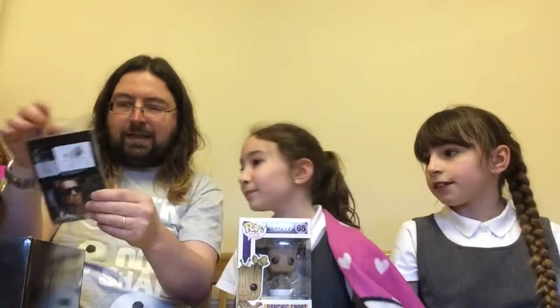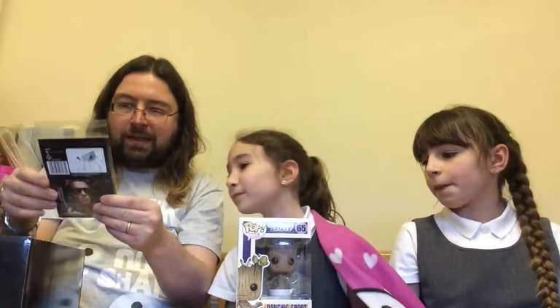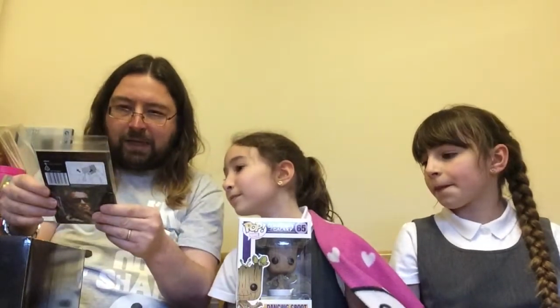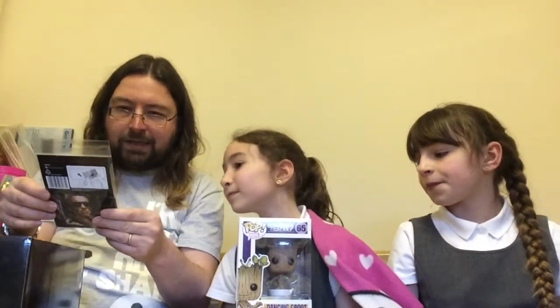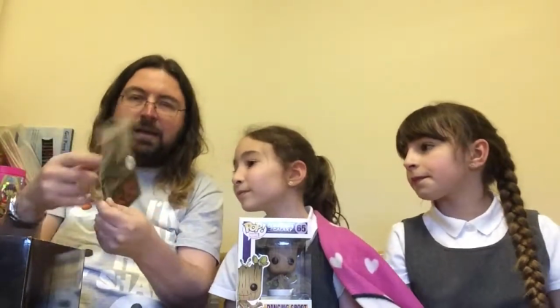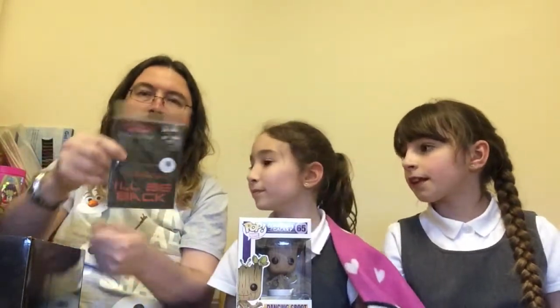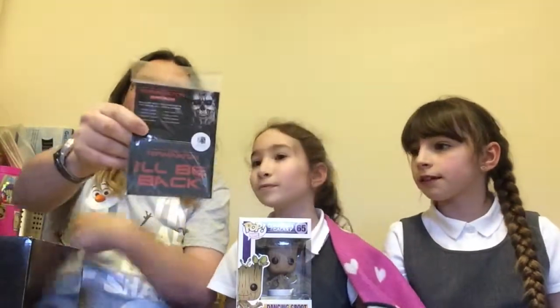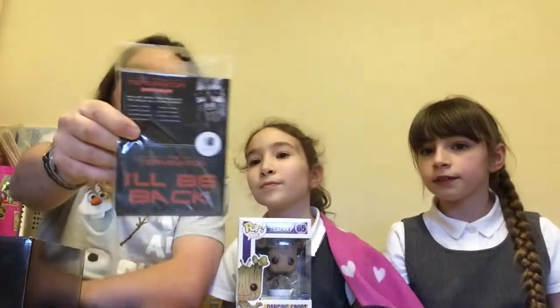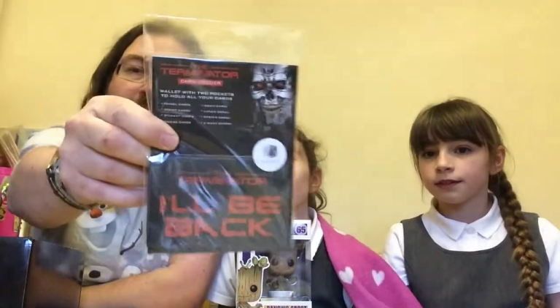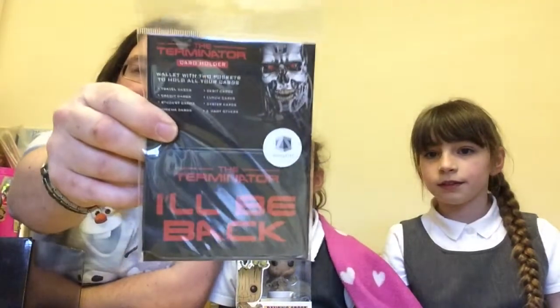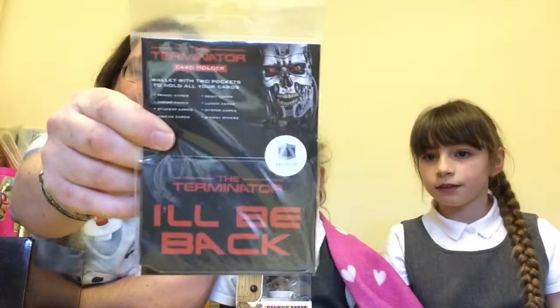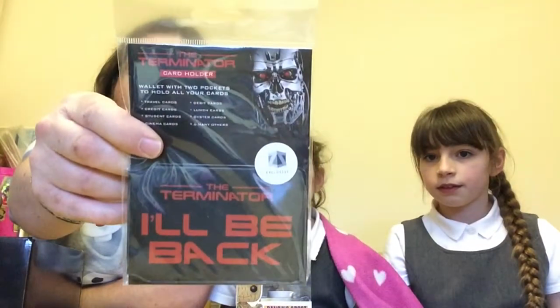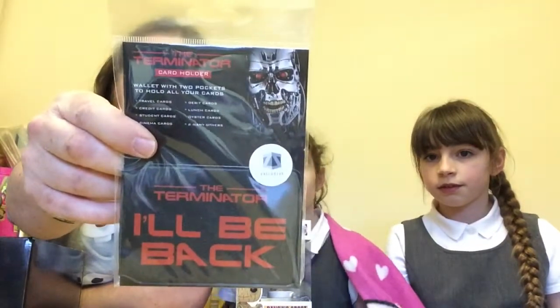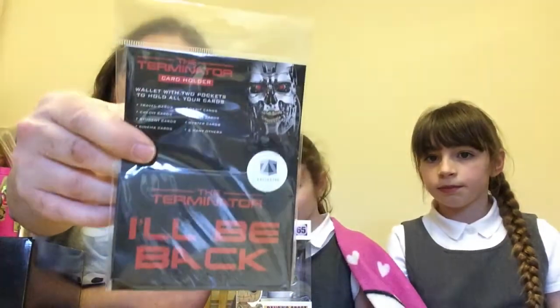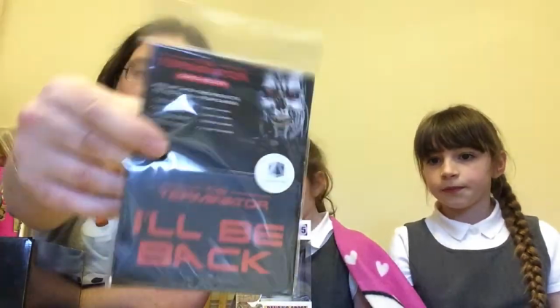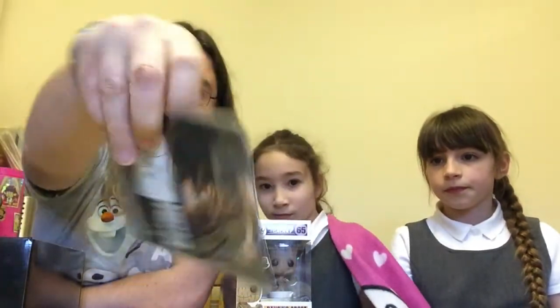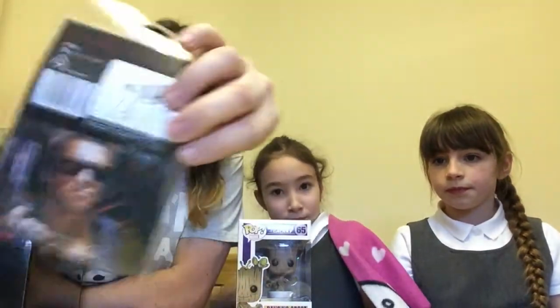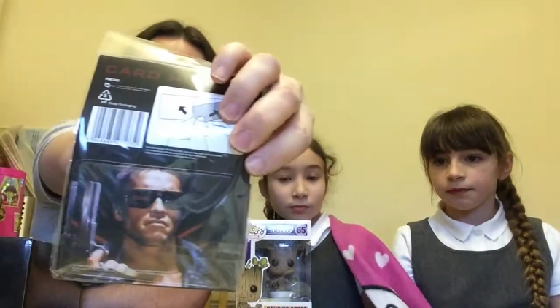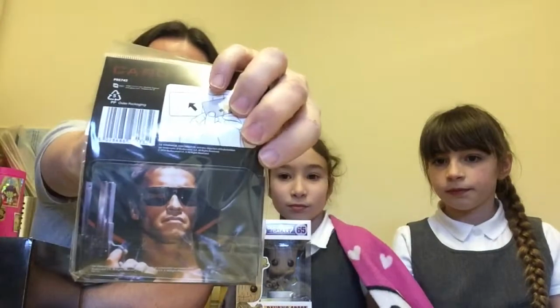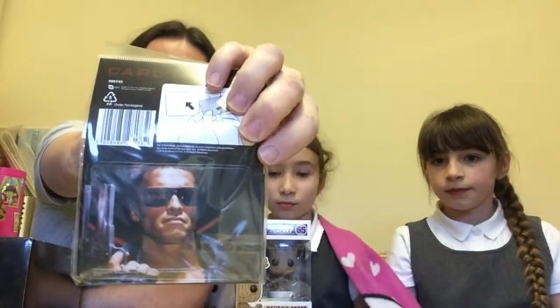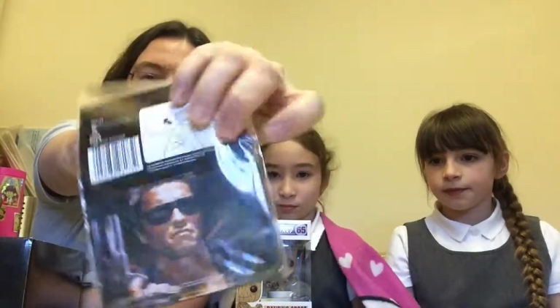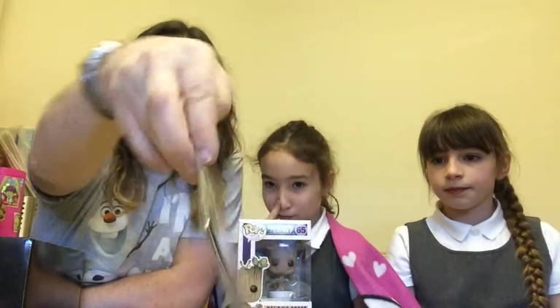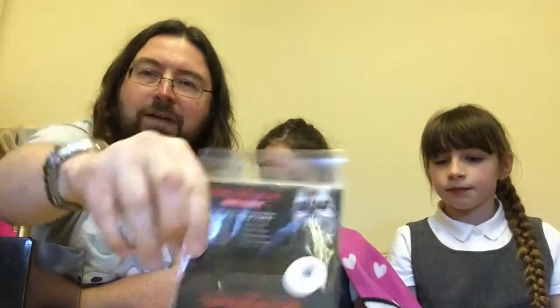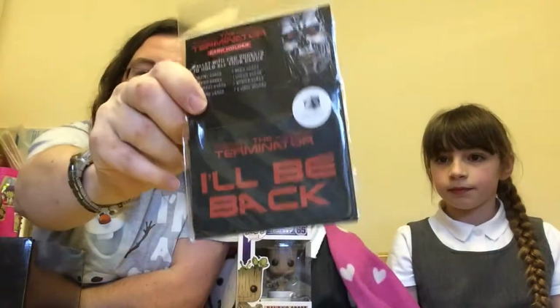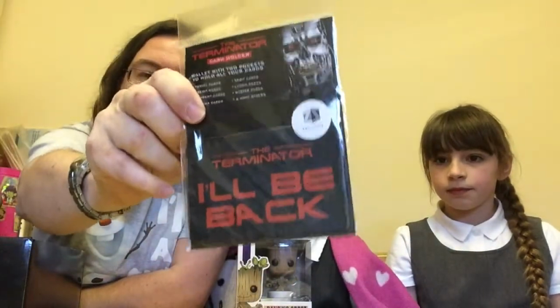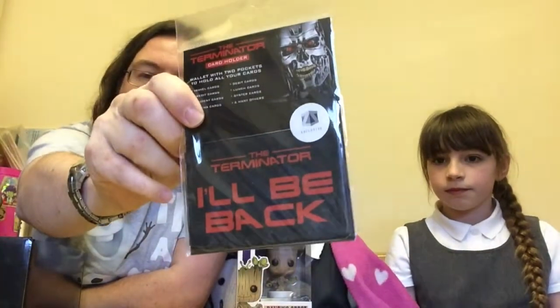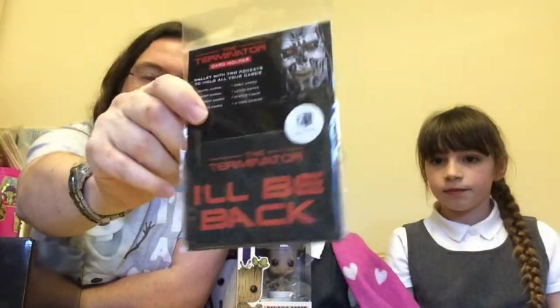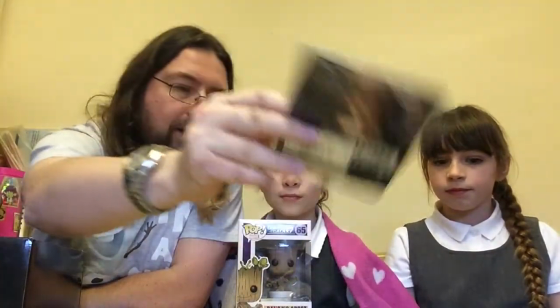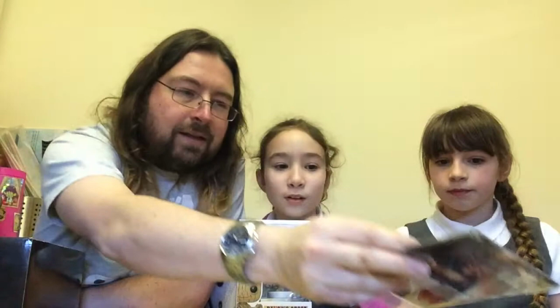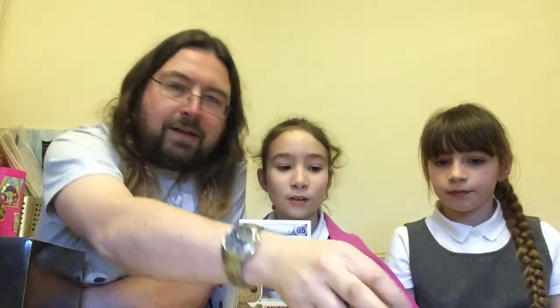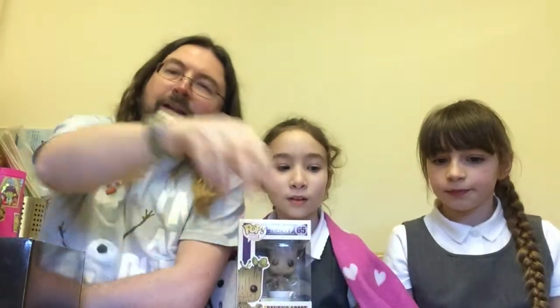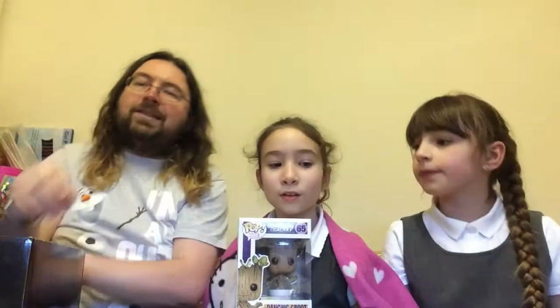And the next item is... I'll be back. It's an Arnie wallet from Terminator. You can store all your credit cards in there. Excellent.